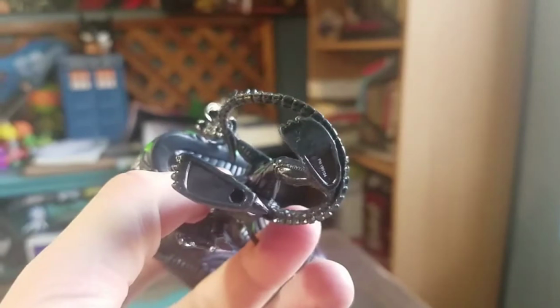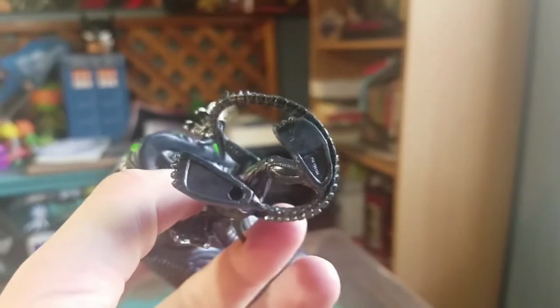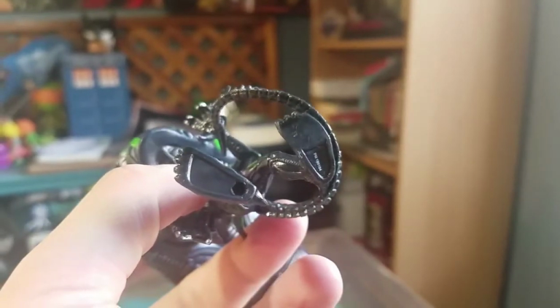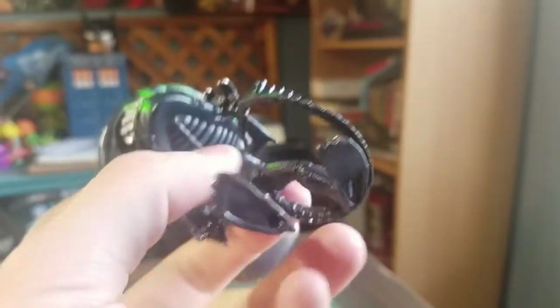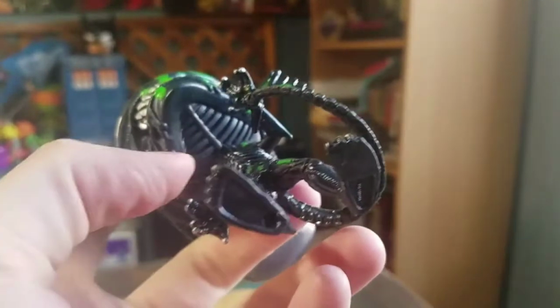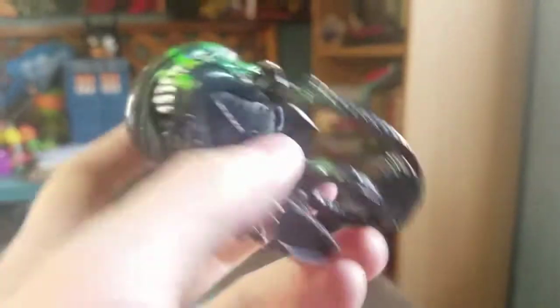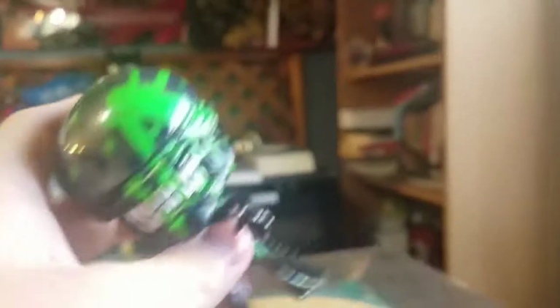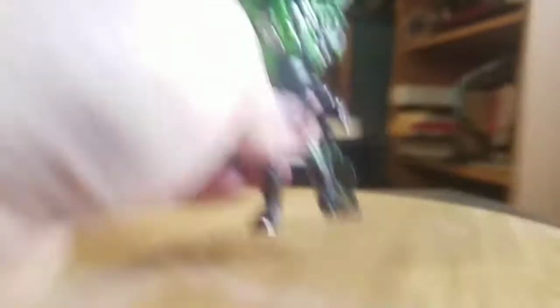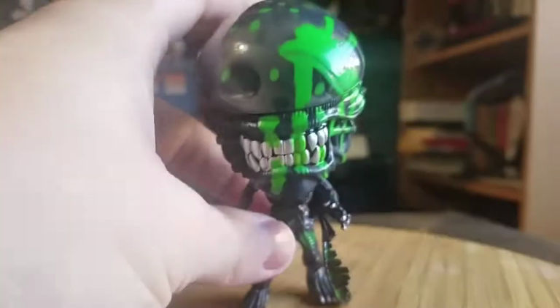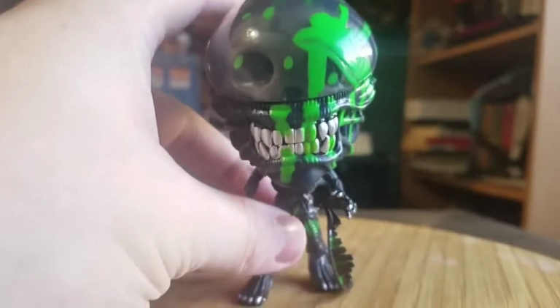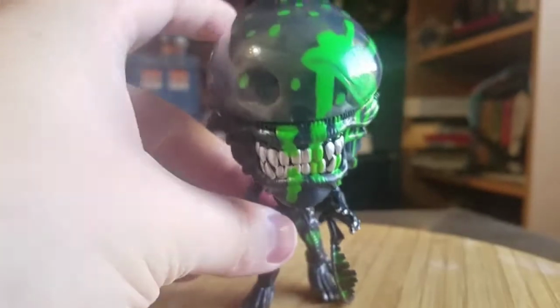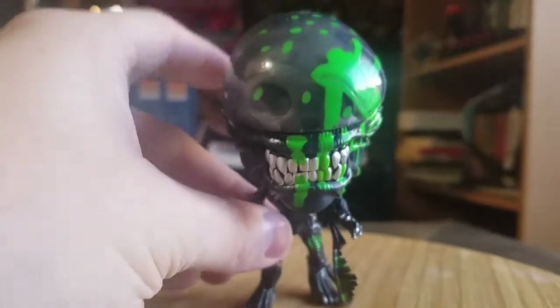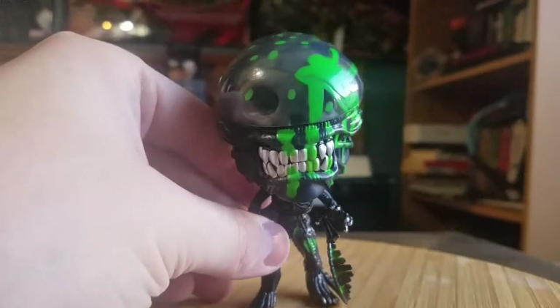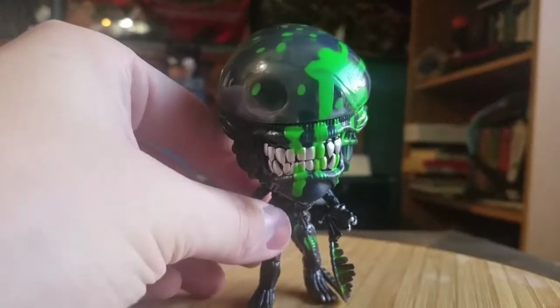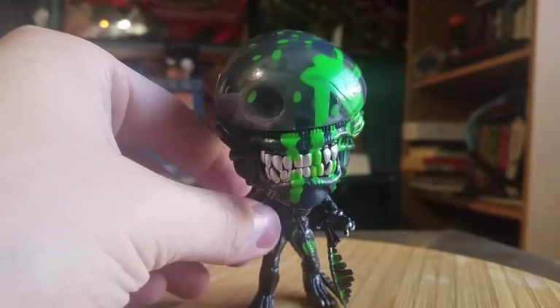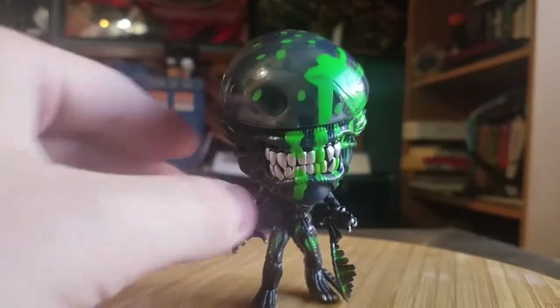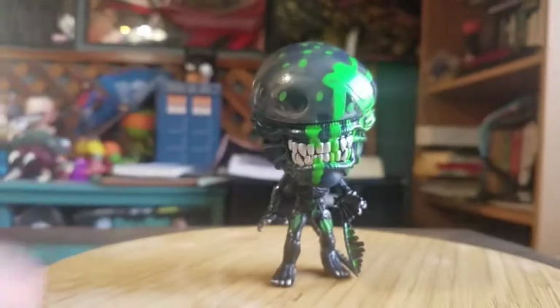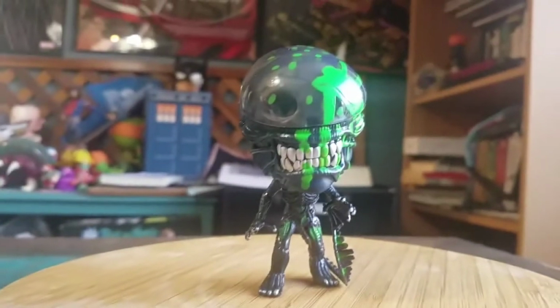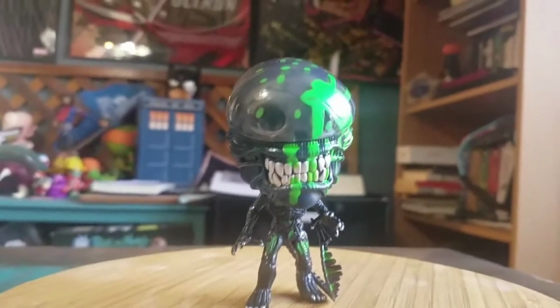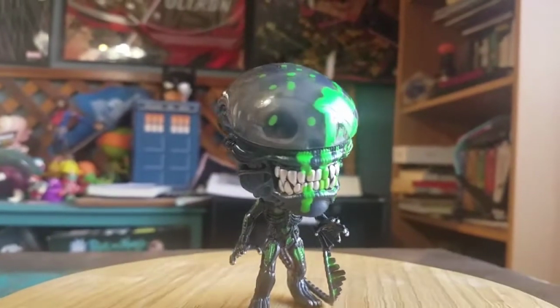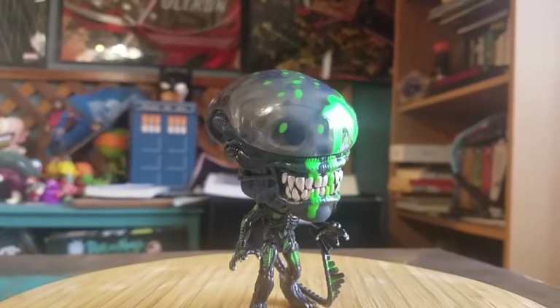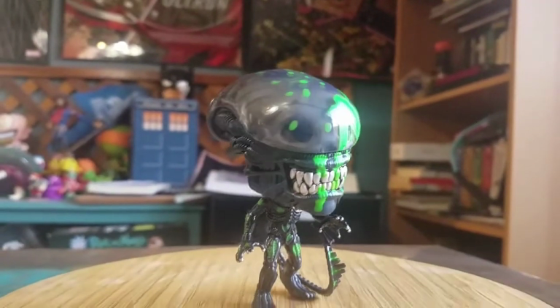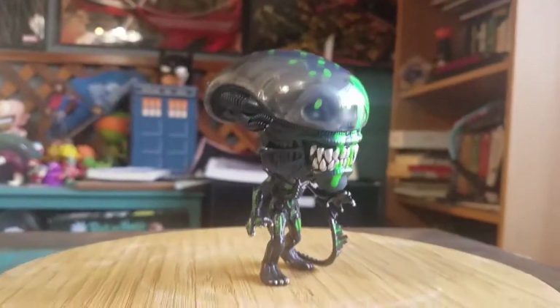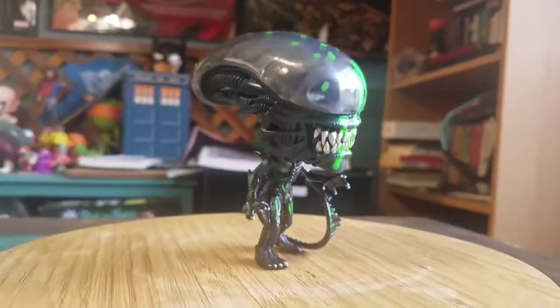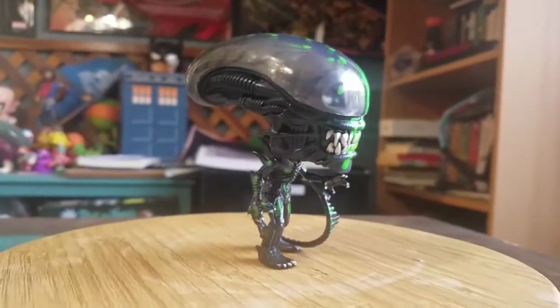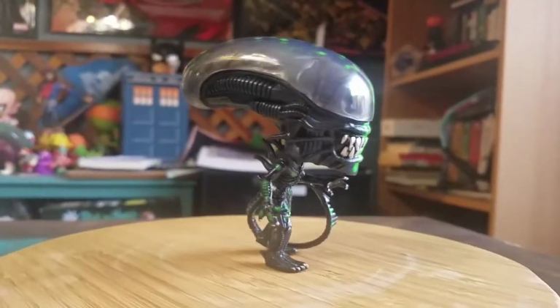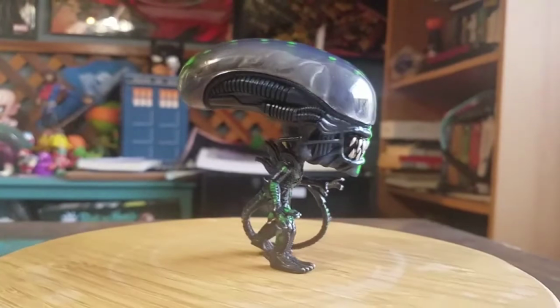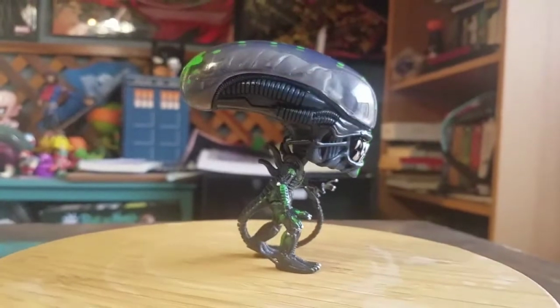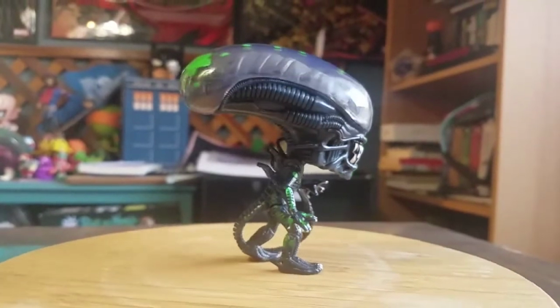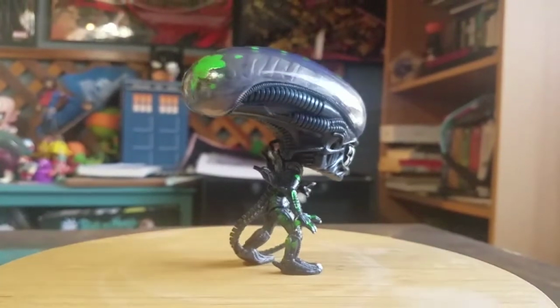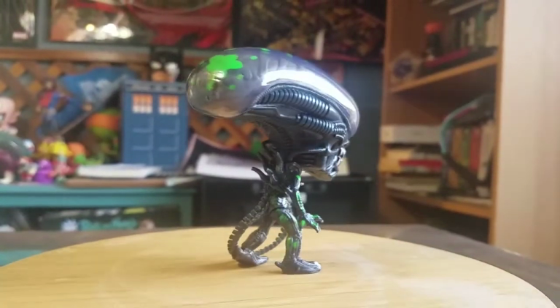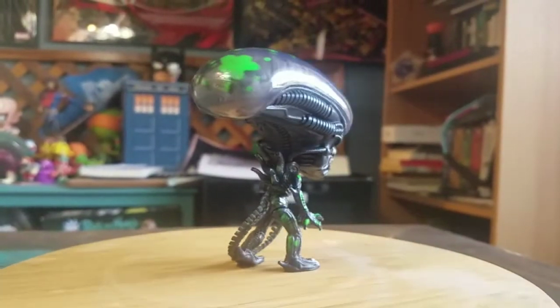There's the Funko logos and stuff that you can see. And he does come with a base — he is very top heavy, but I feel like he can balance as well. Maybe we can see him balance properly like that.